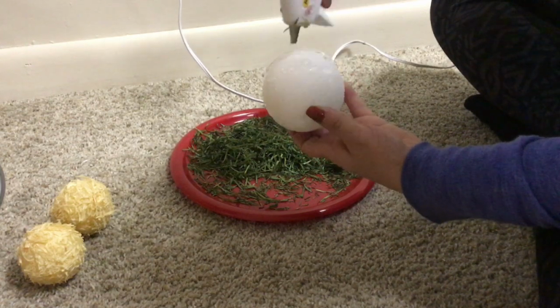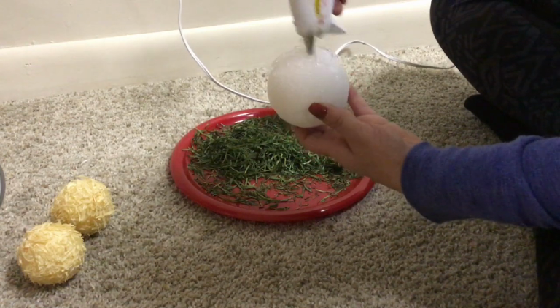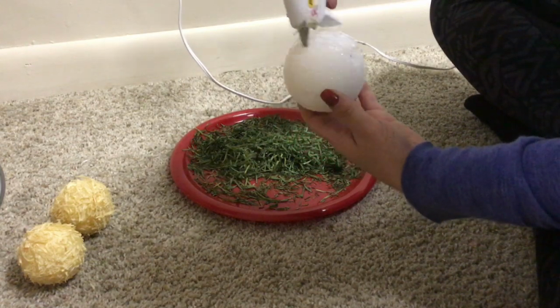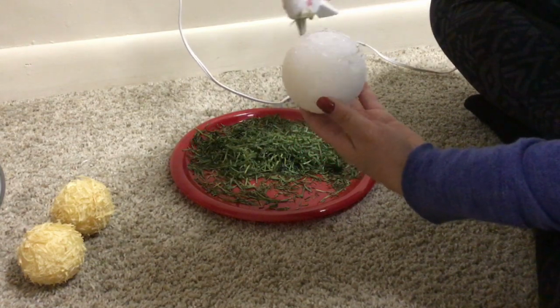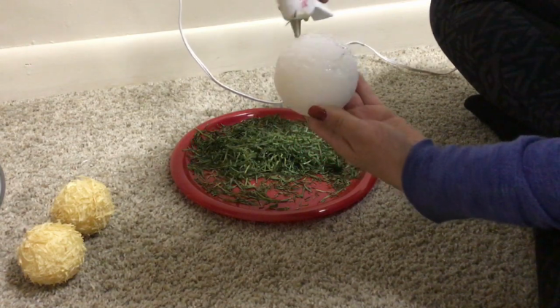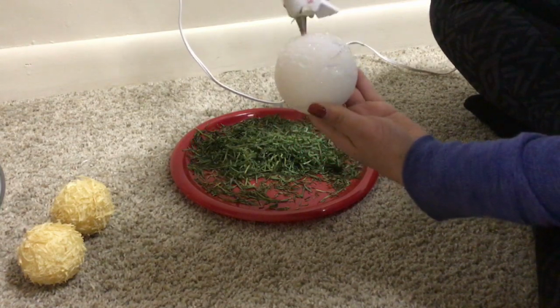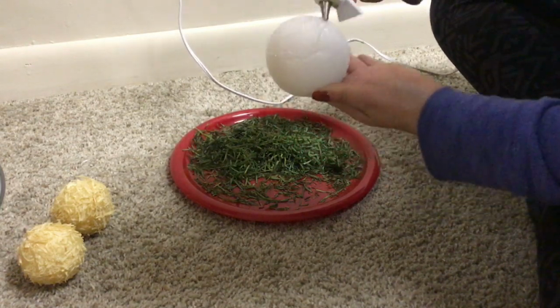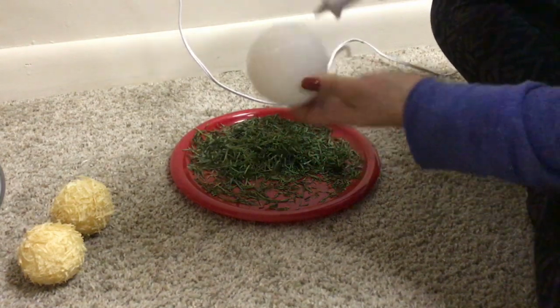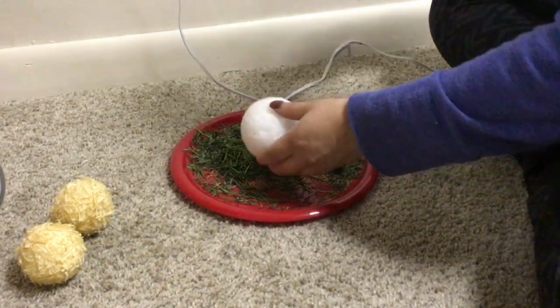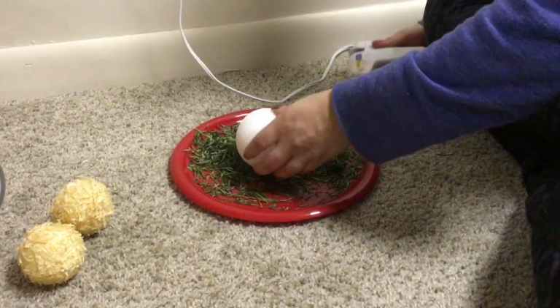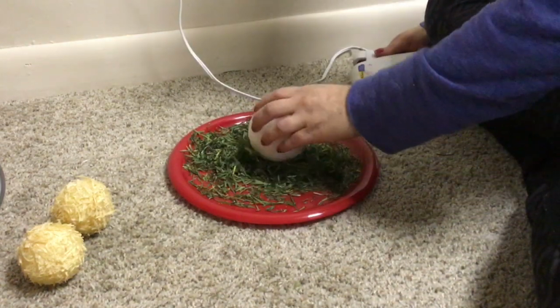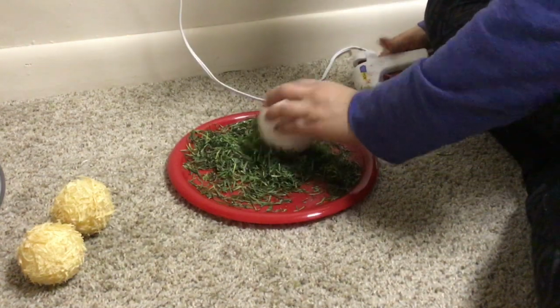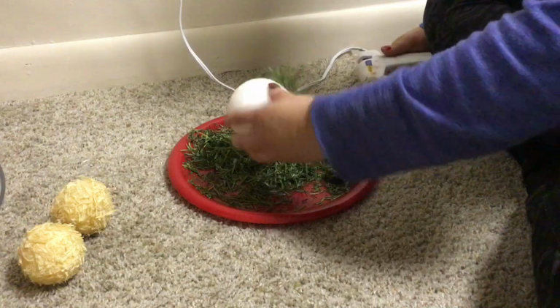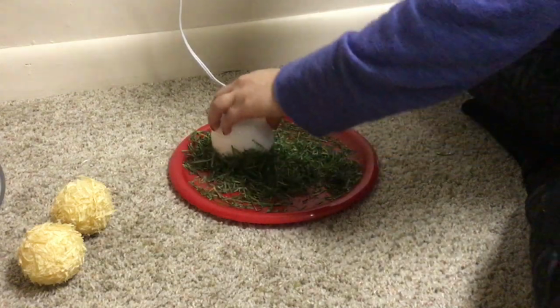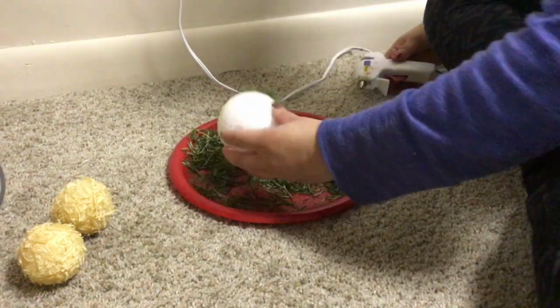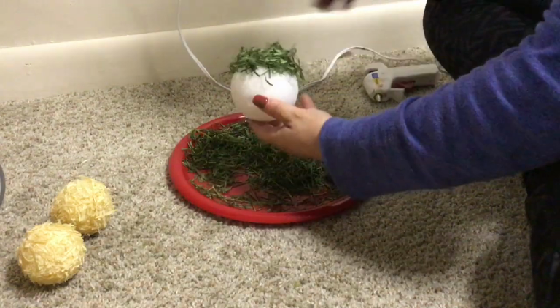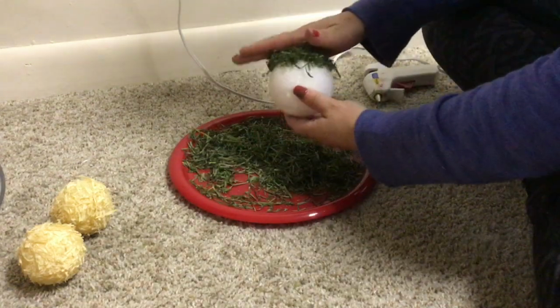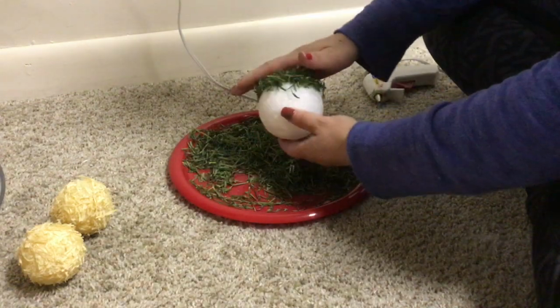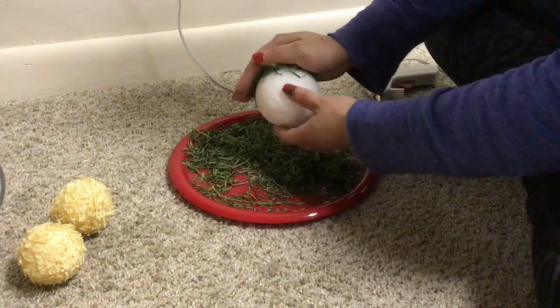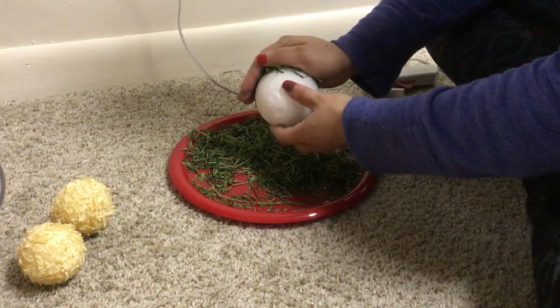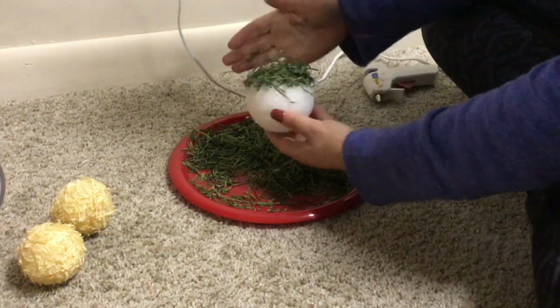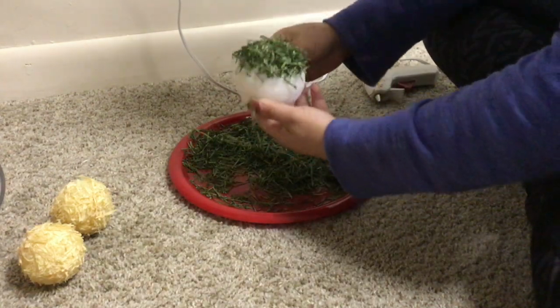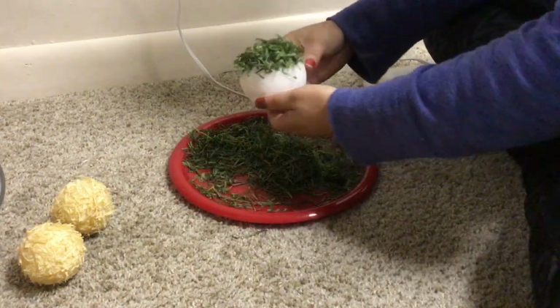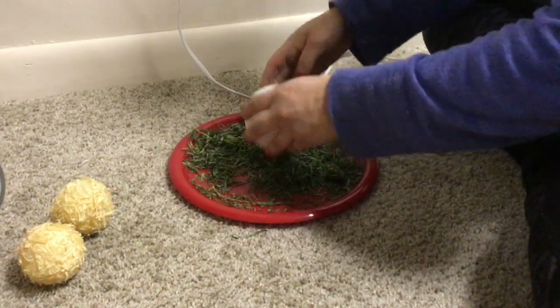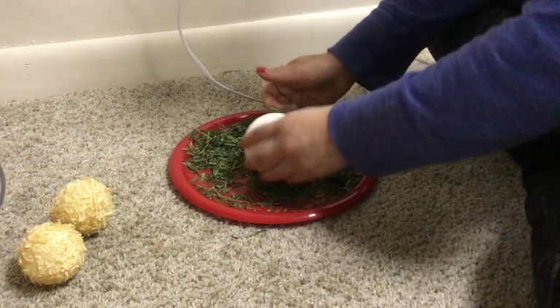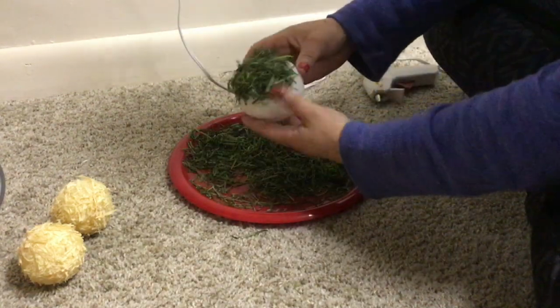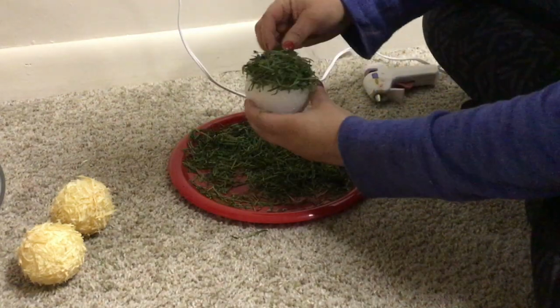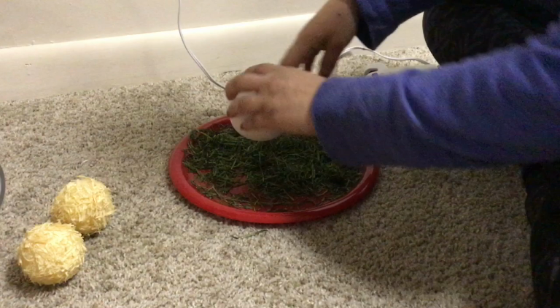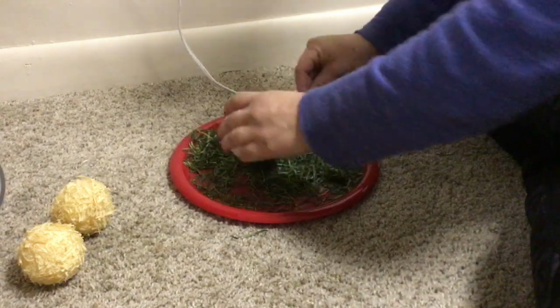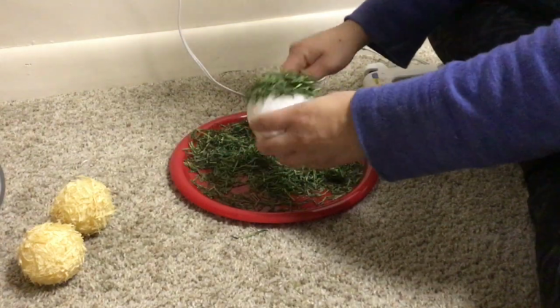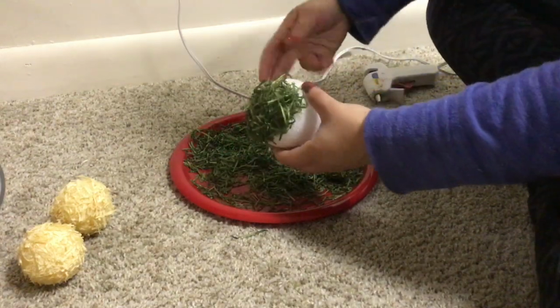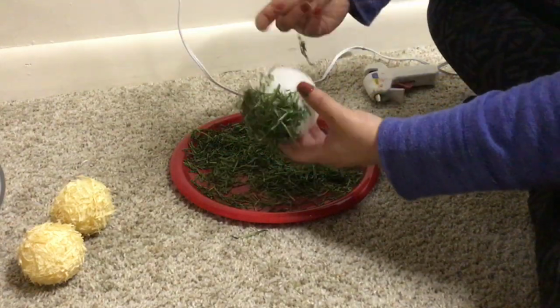Making the bunny's head — as you can see here I made two of the bunny's heads. The lighter color is the fake grass, and this one I'm going to make it the darker color.